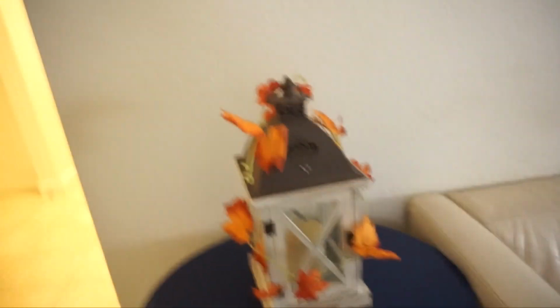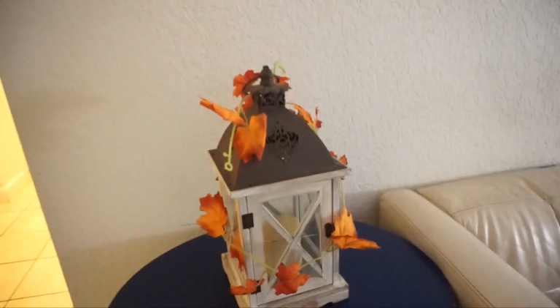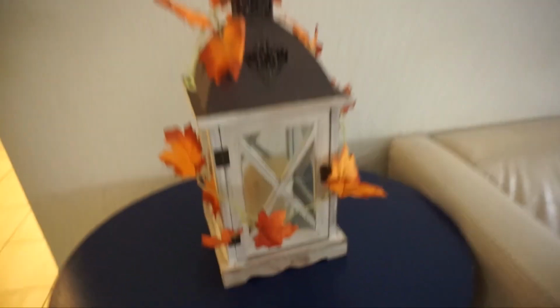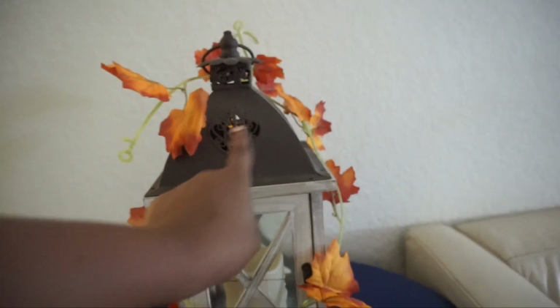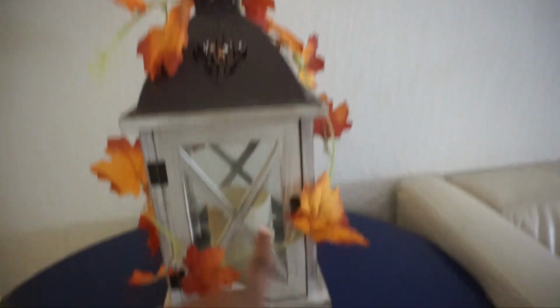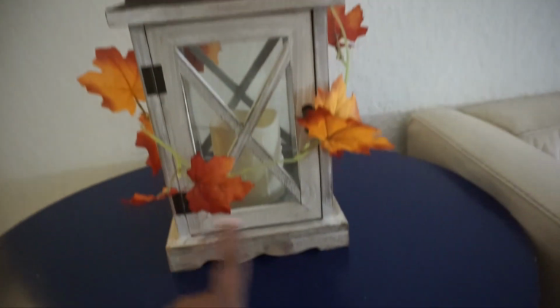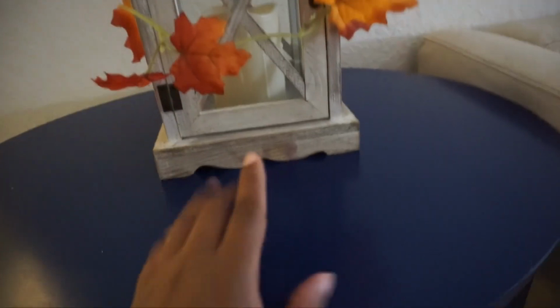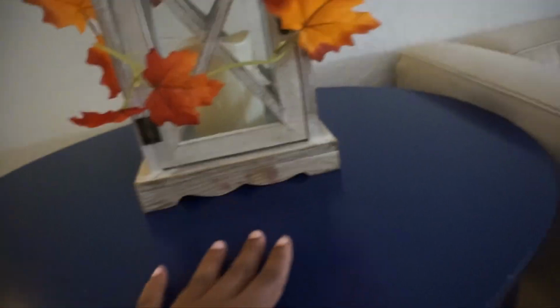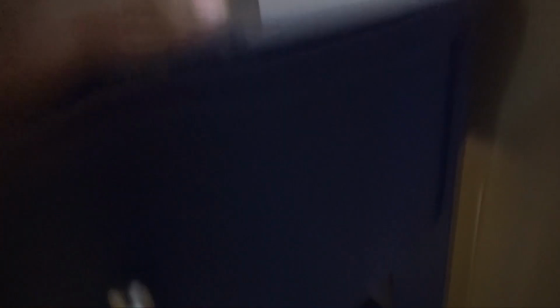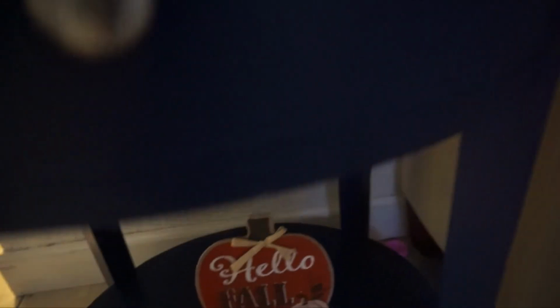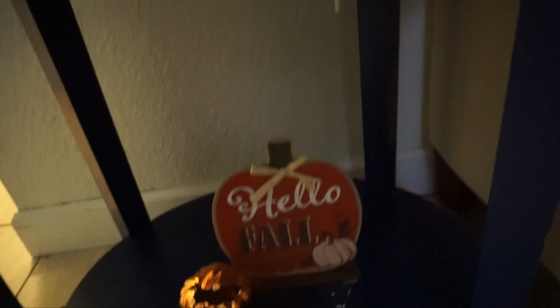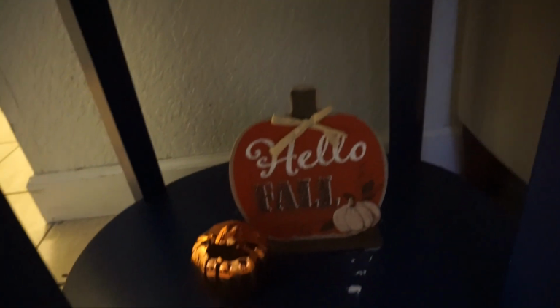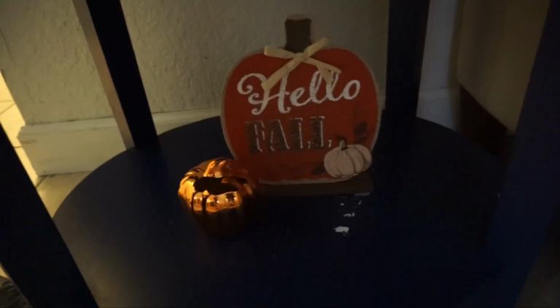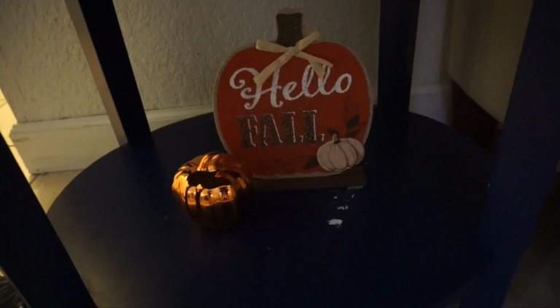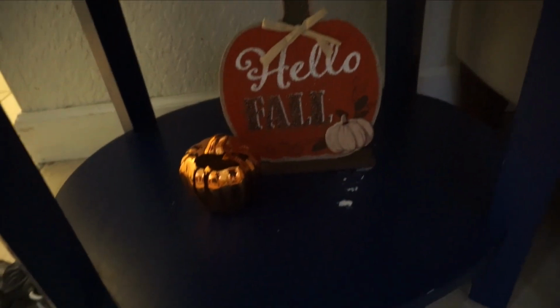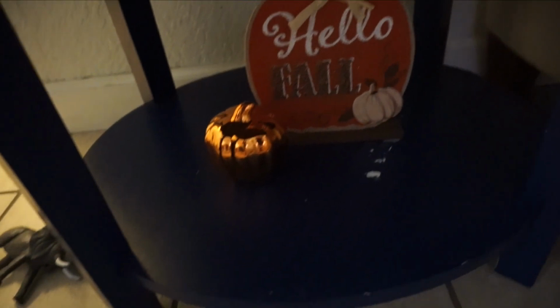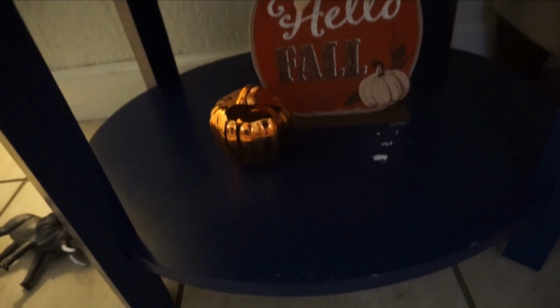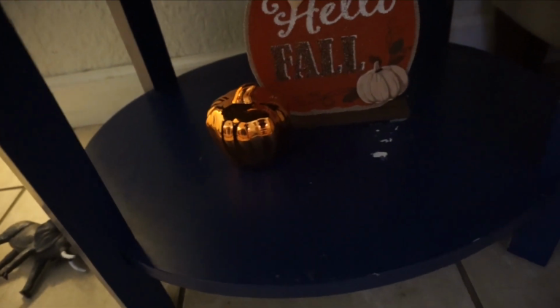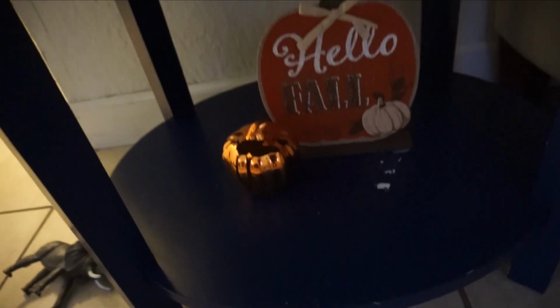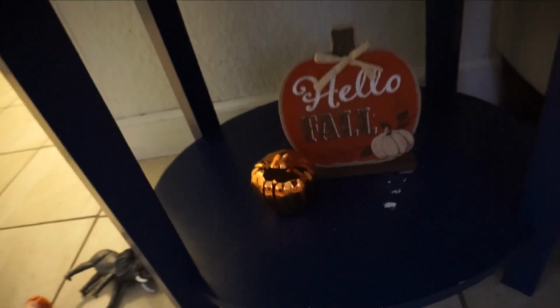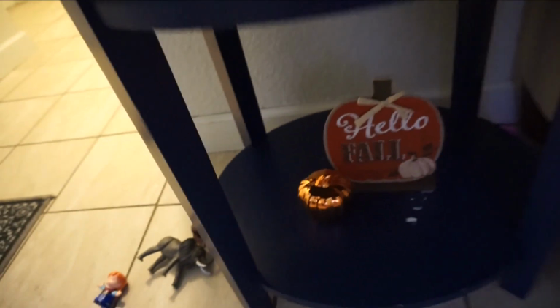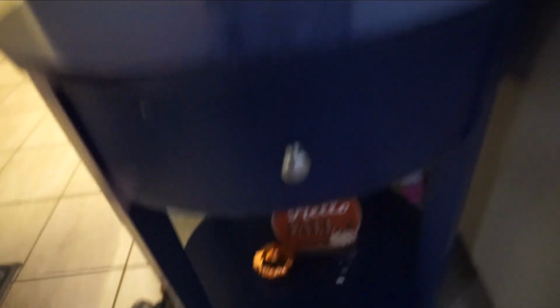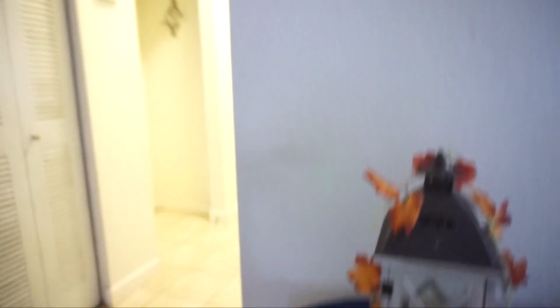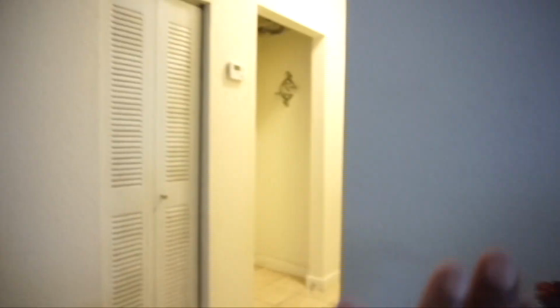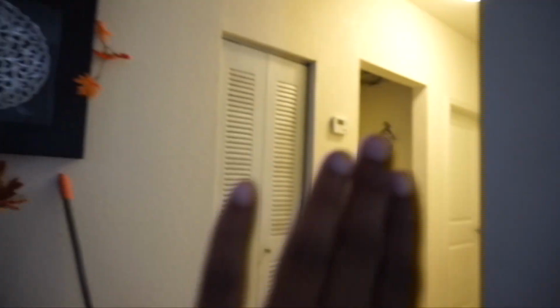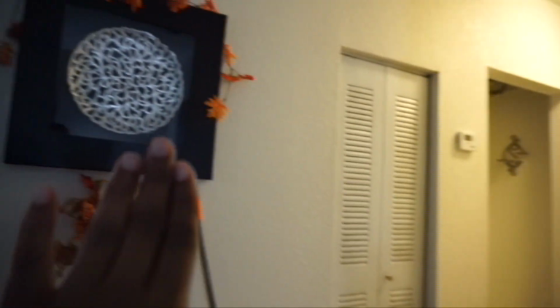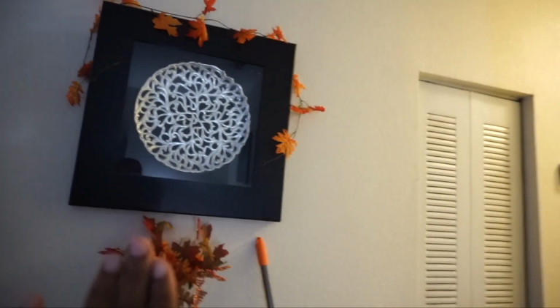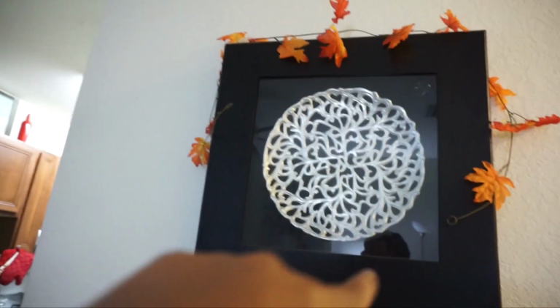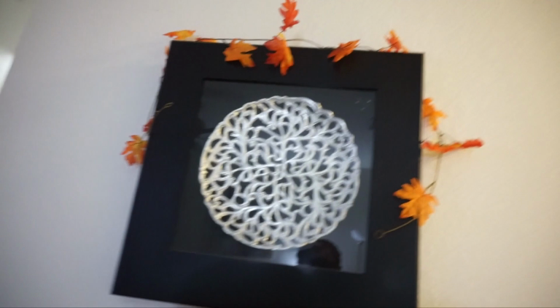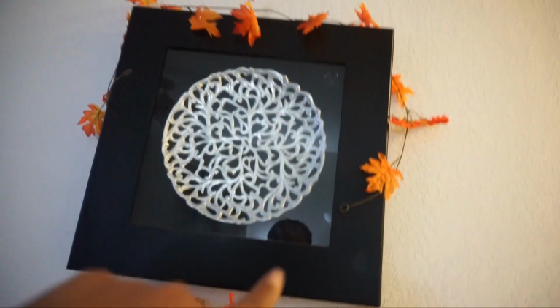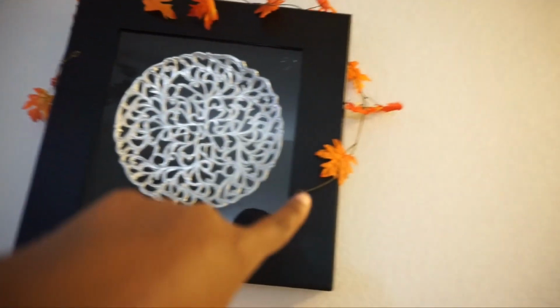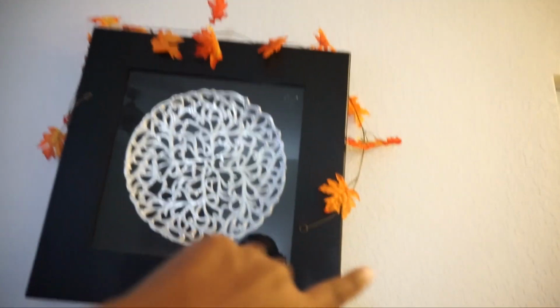We have a side table here near the couch and this is probably one of my favorite places in the house. I did put this garland around it — I think it adds so much character. Below we have the Hello Fall plaque and then a pumpkin, also from the Dollar Tree.